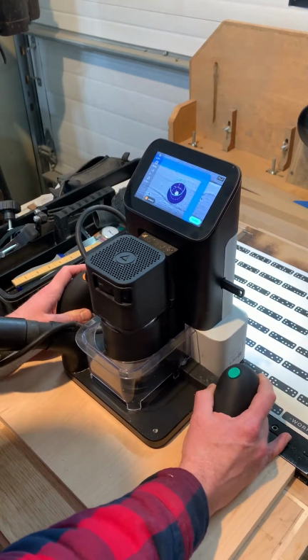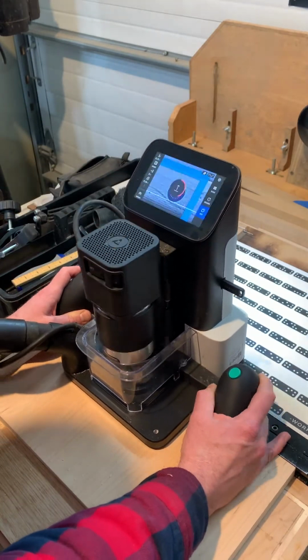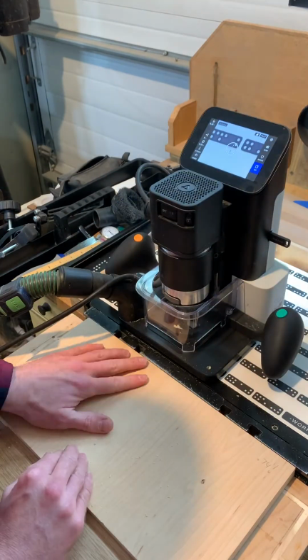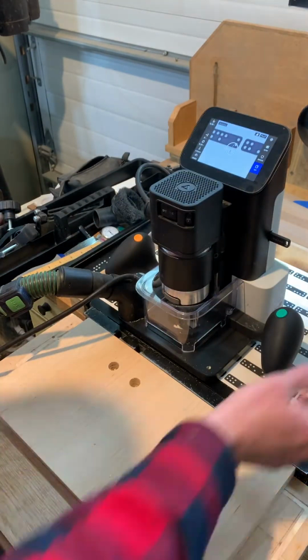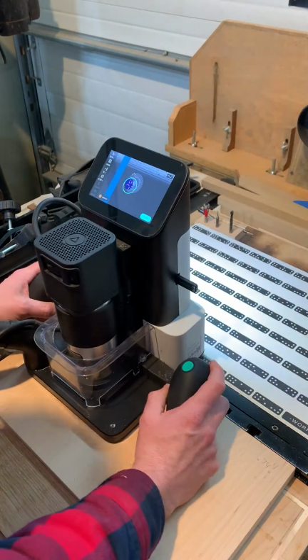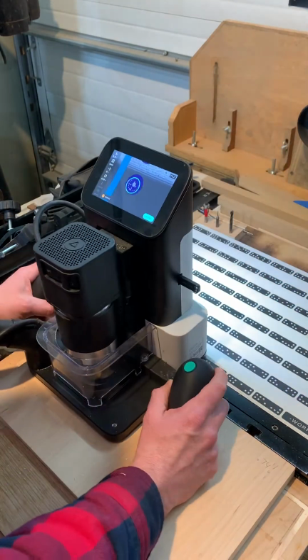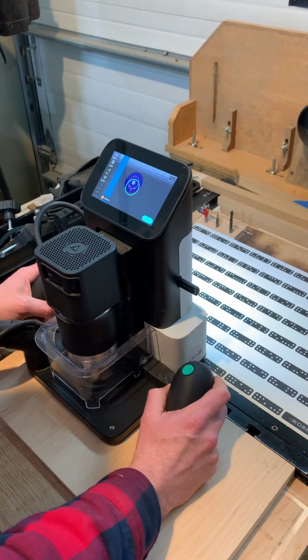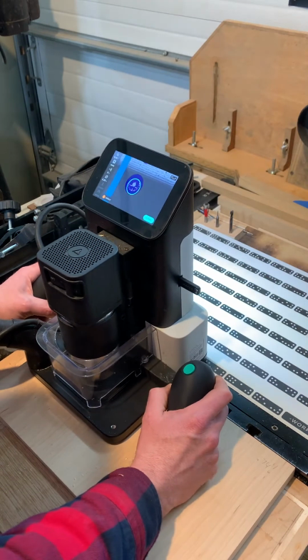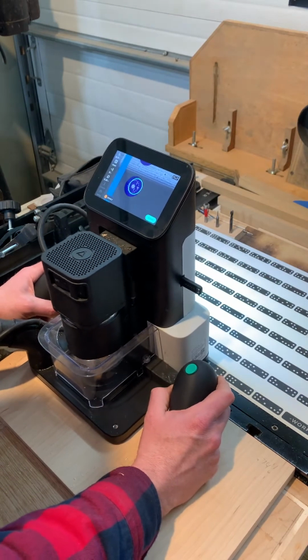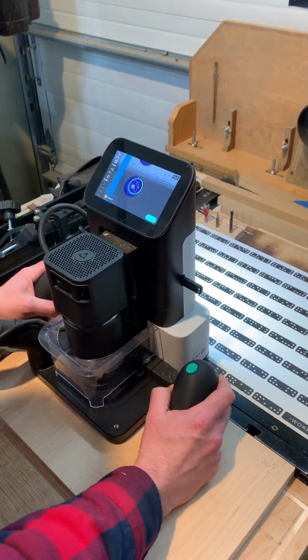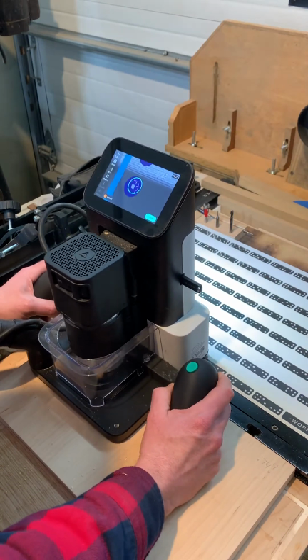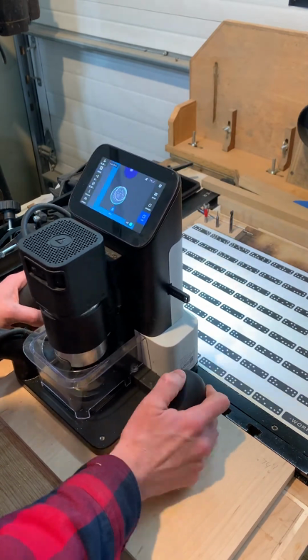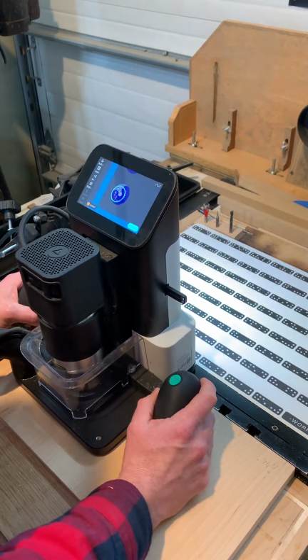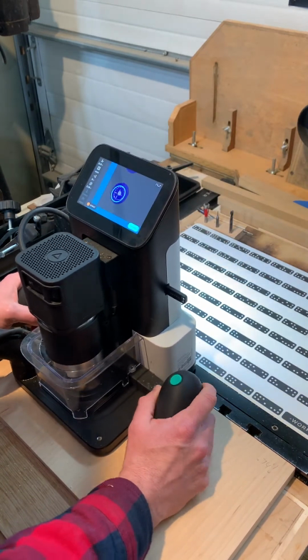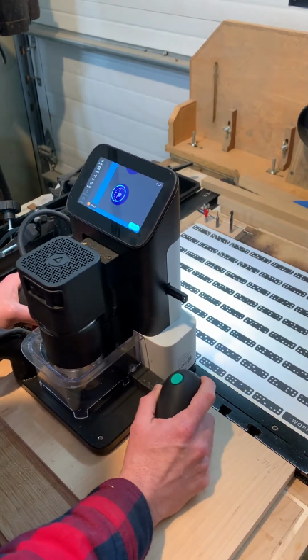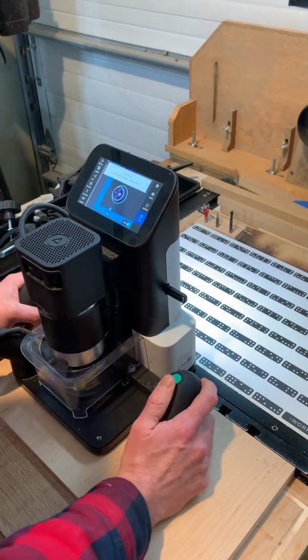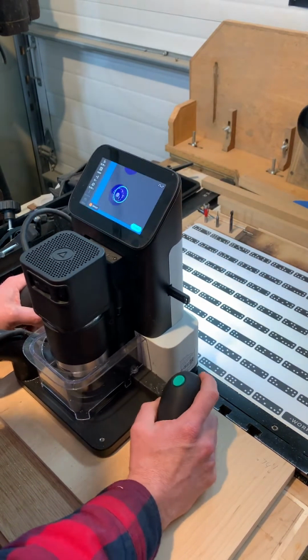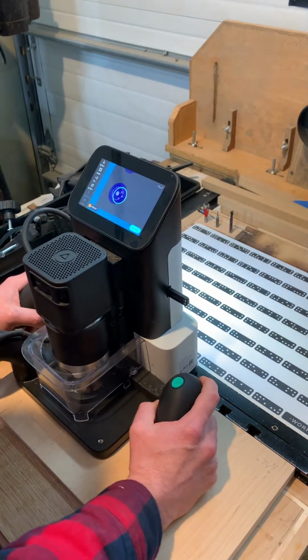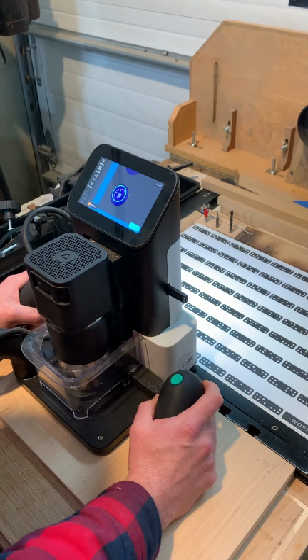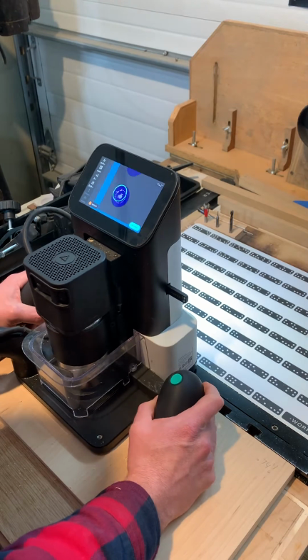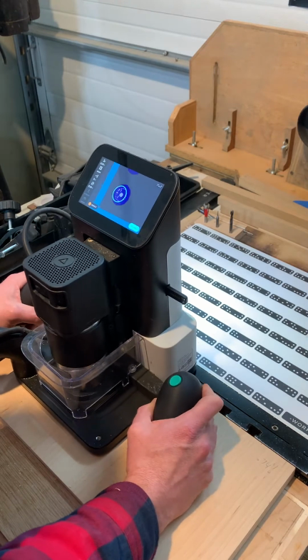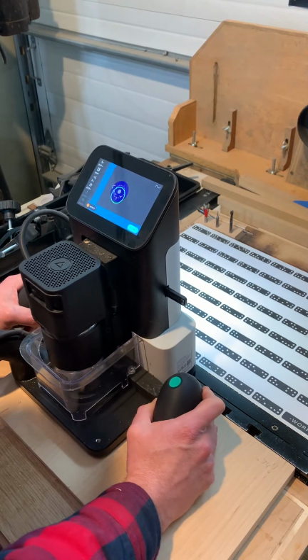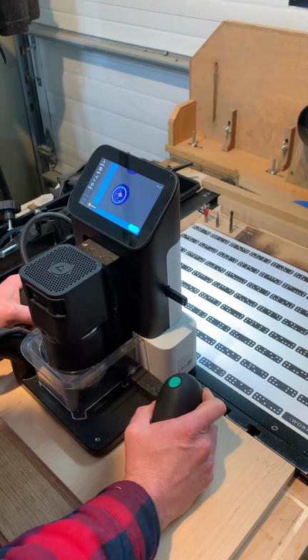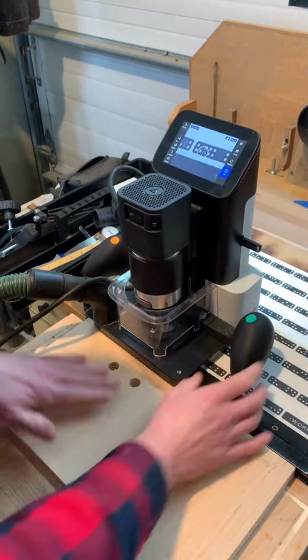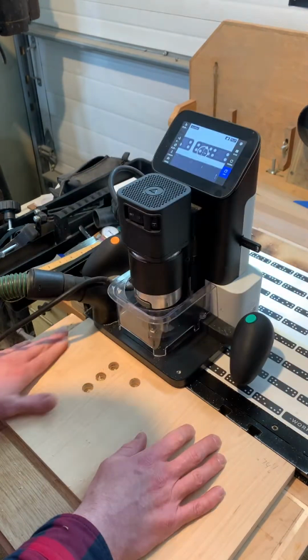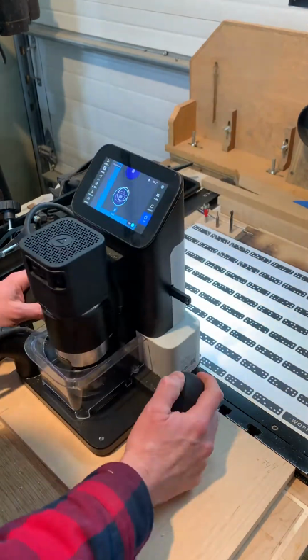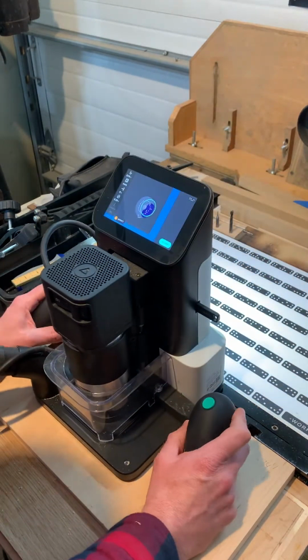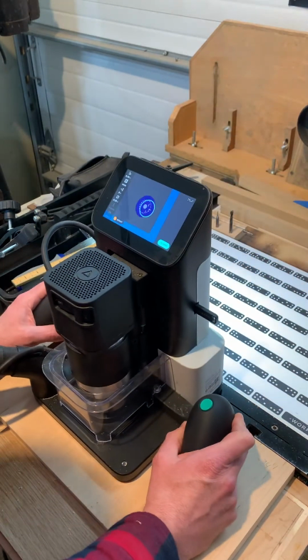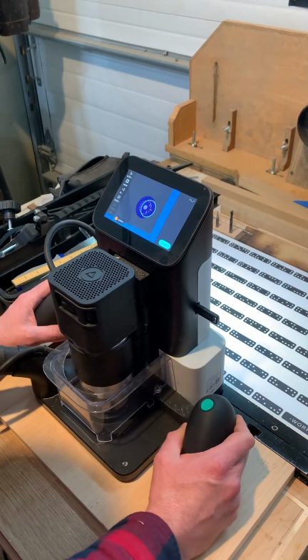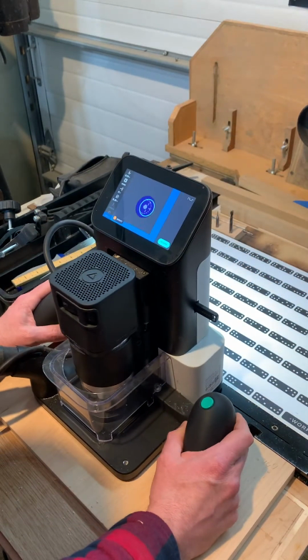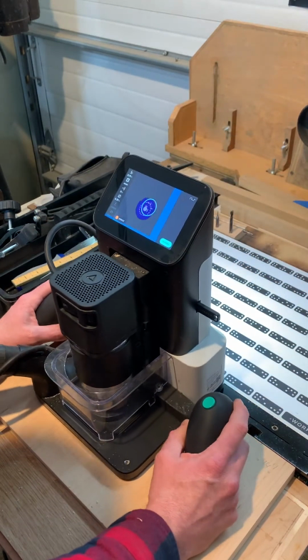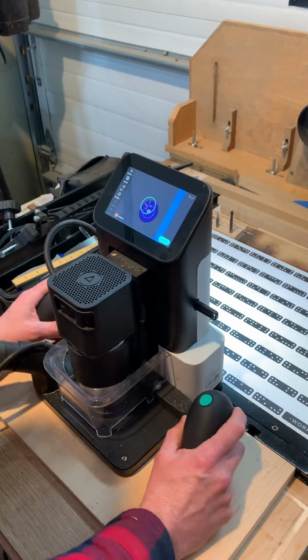And repeat. If you look in the hole and it's not perfectly clean, just cut it again. Or if you go outside of the line and it stops, just cut it again. It's that easy — it always cuts in the same place.